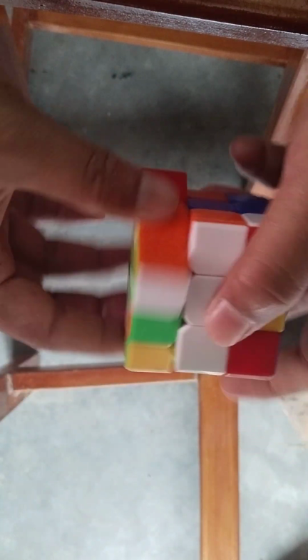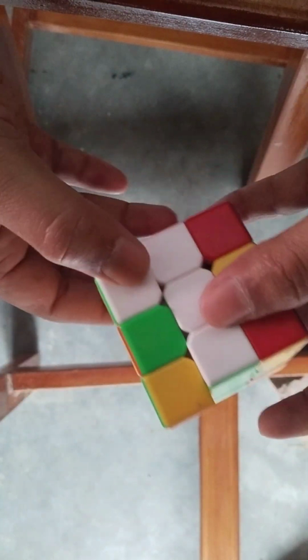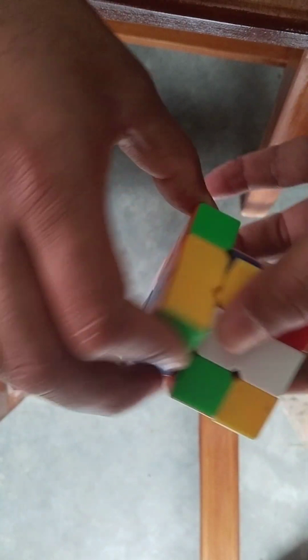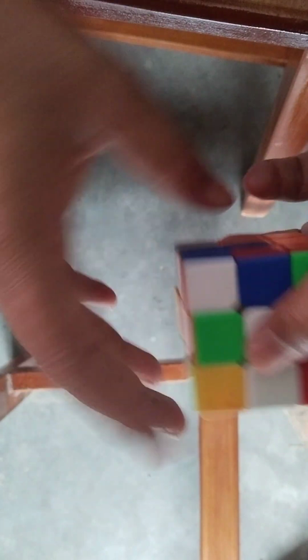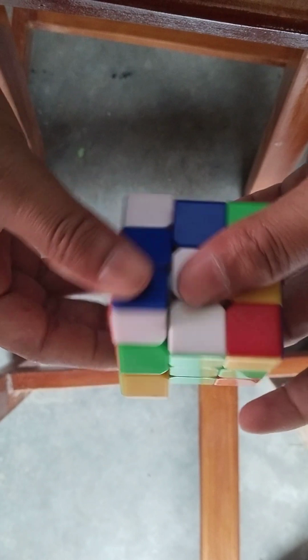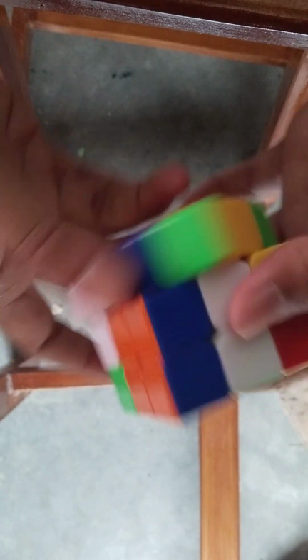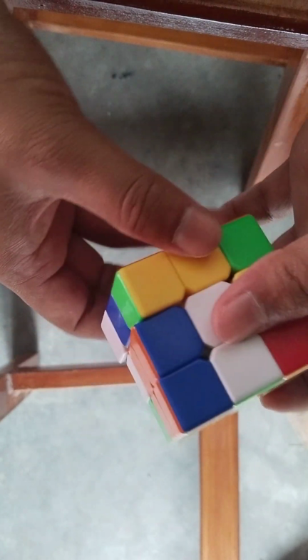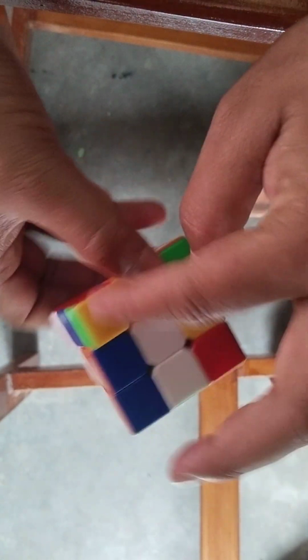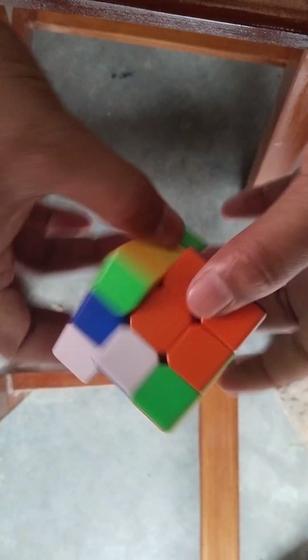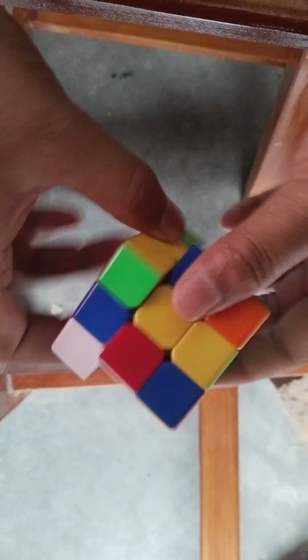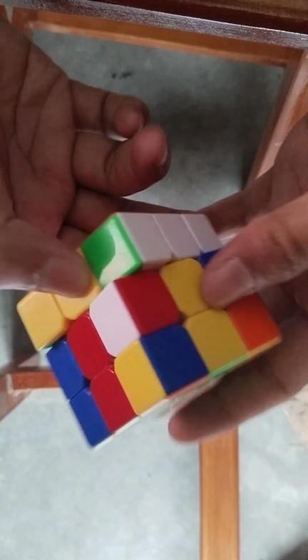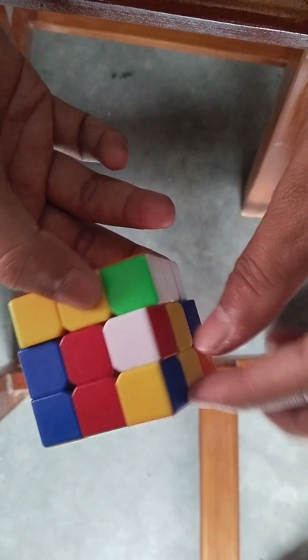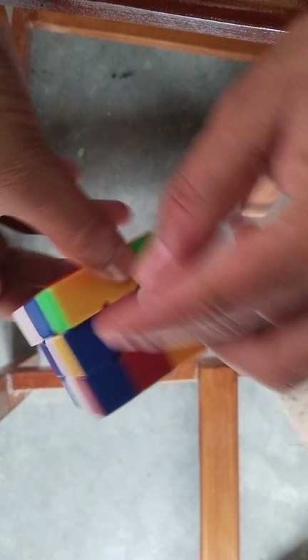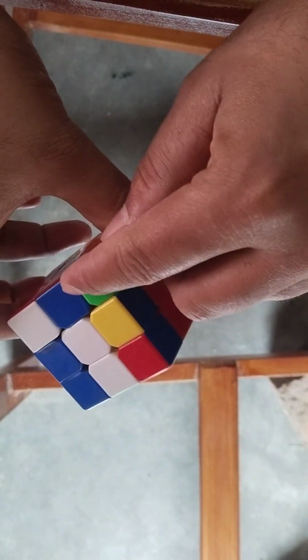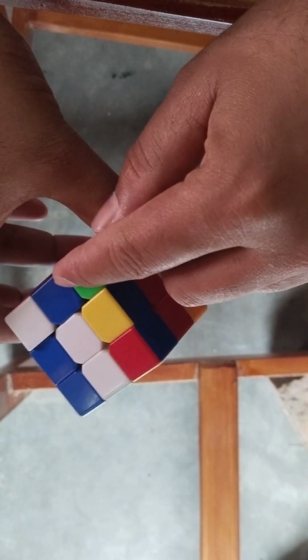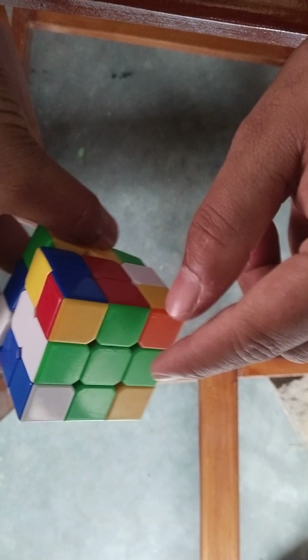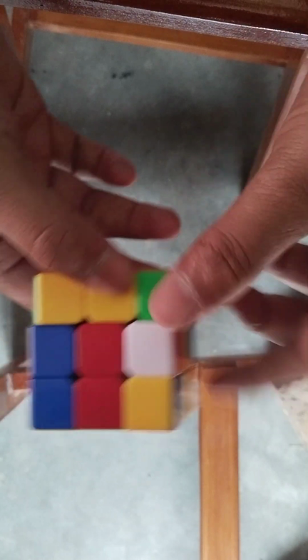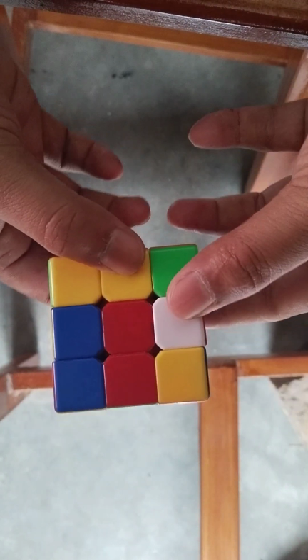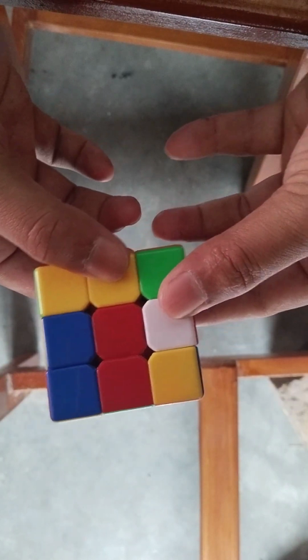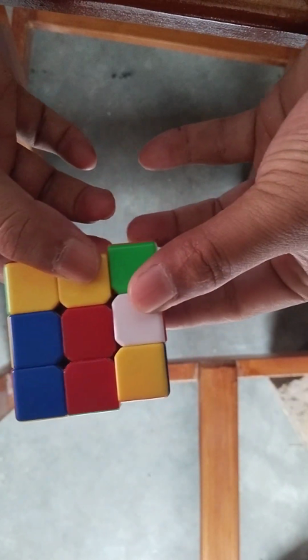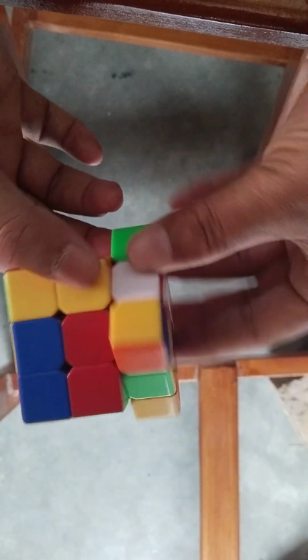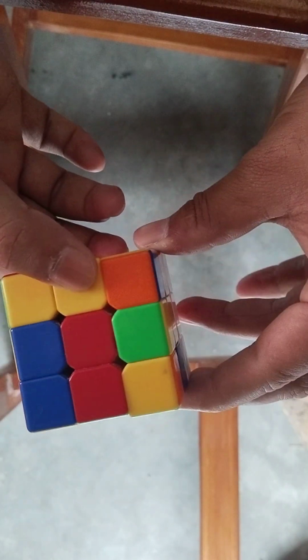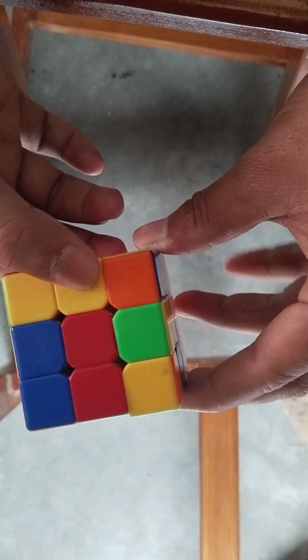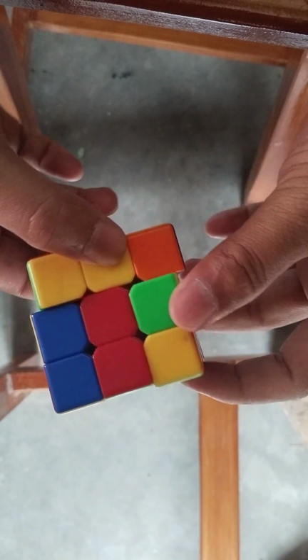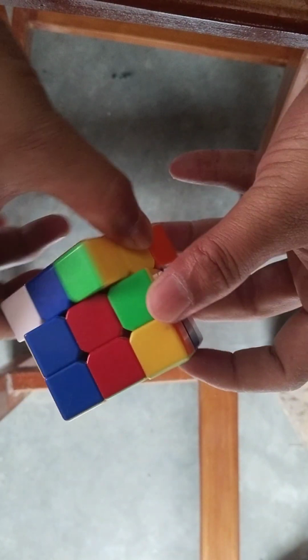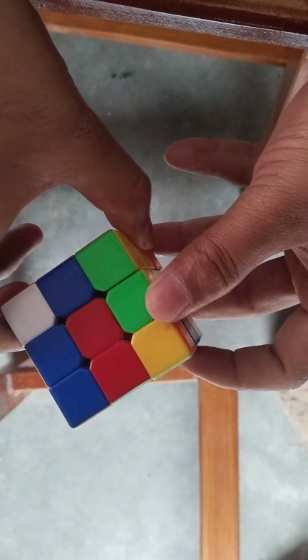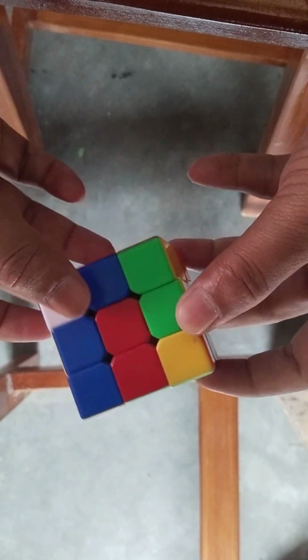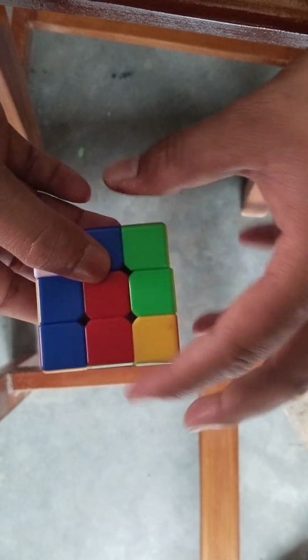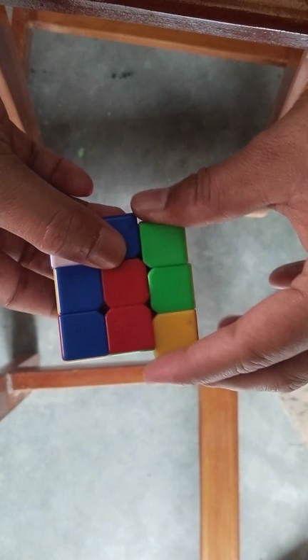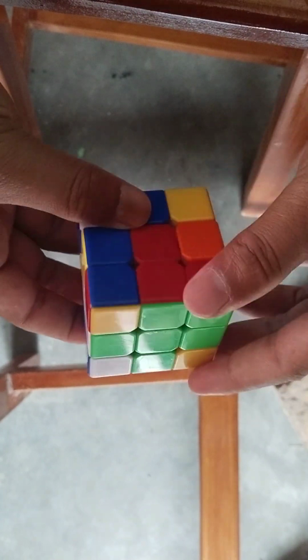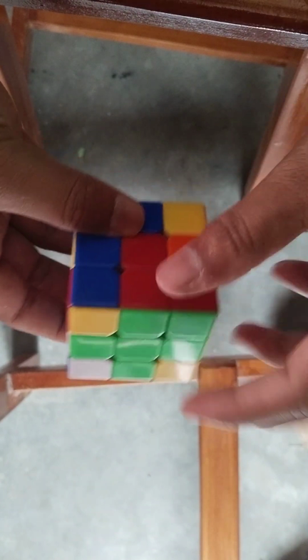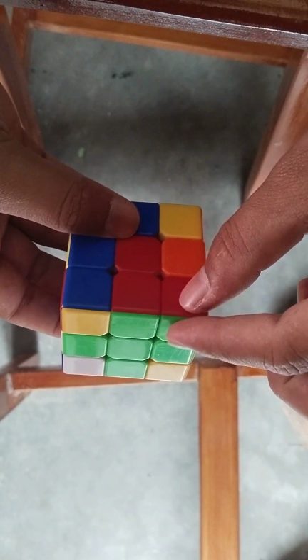This is yellow. Yellow color and this is green. This side you rotate — rotate this side and this side.